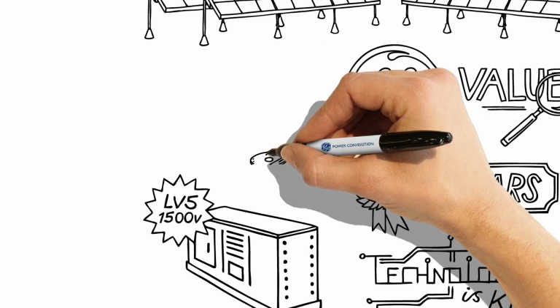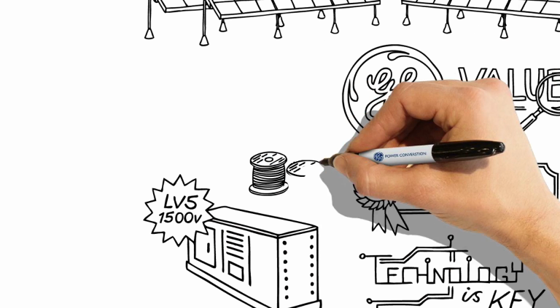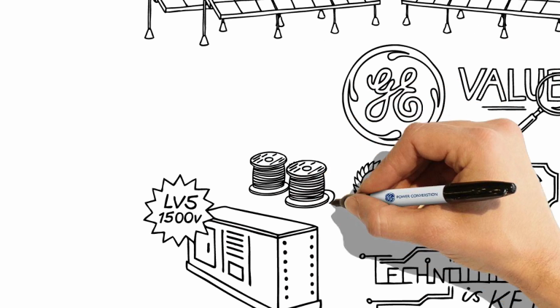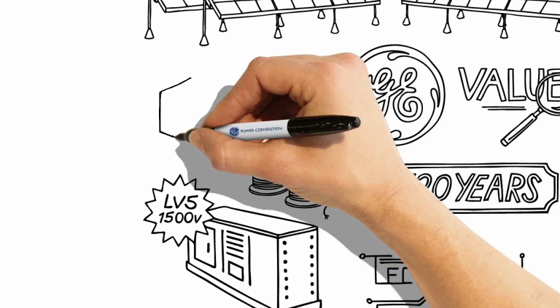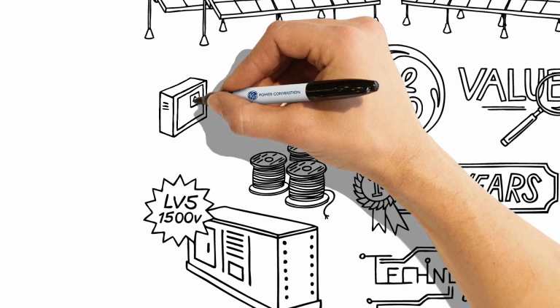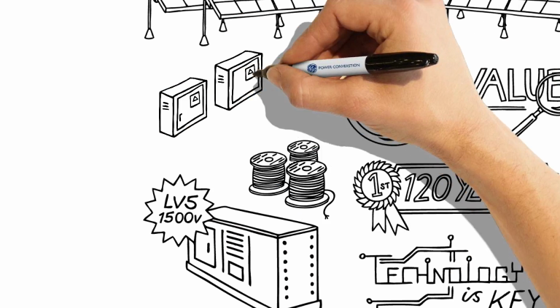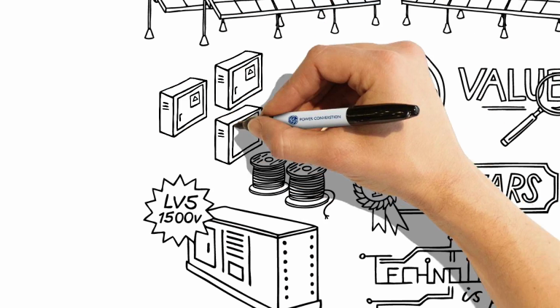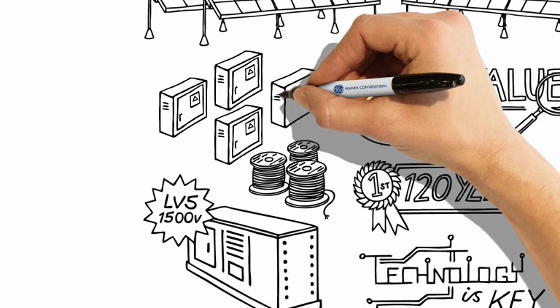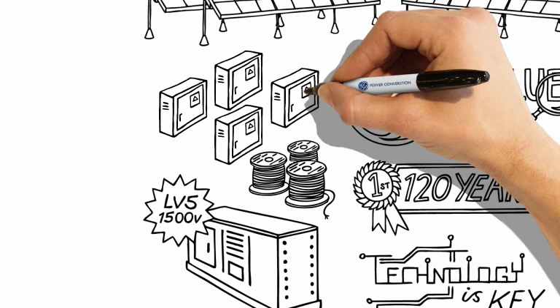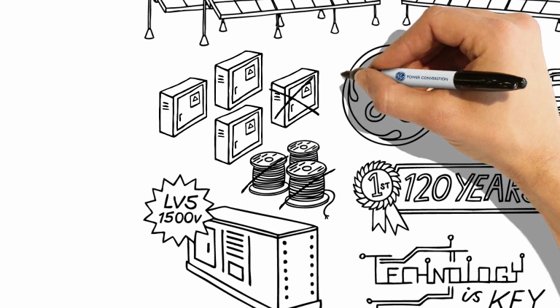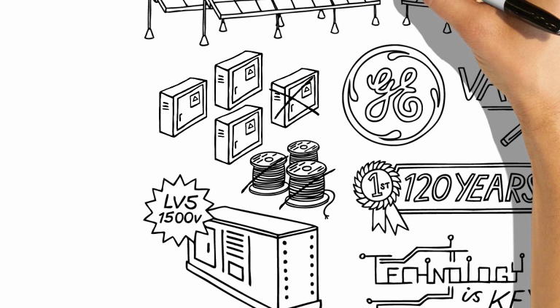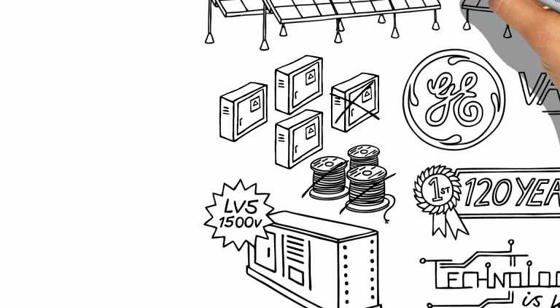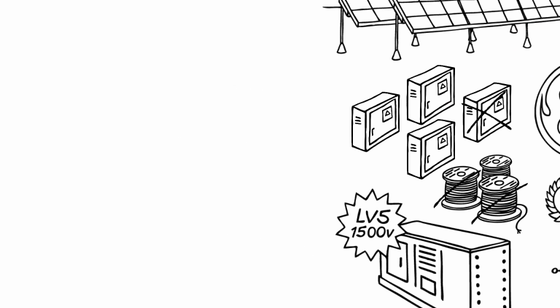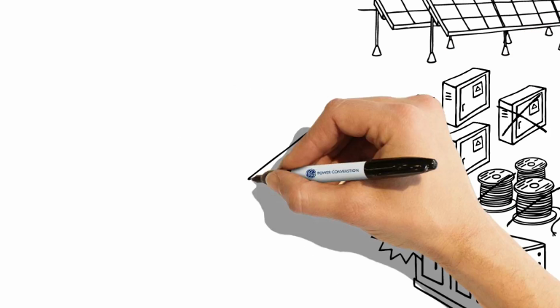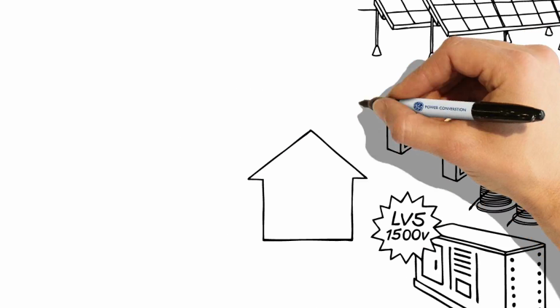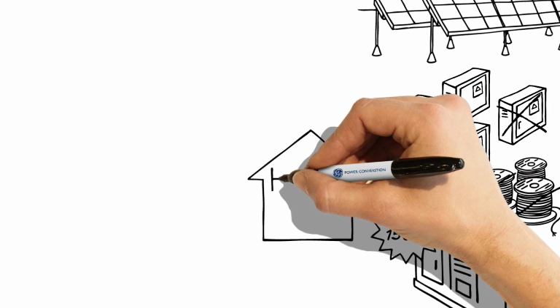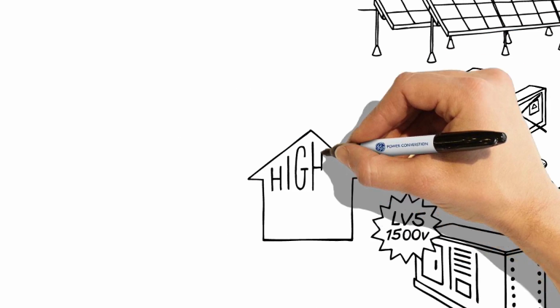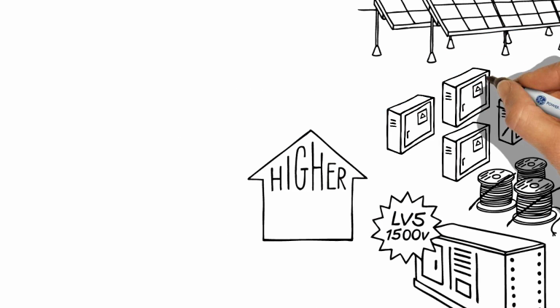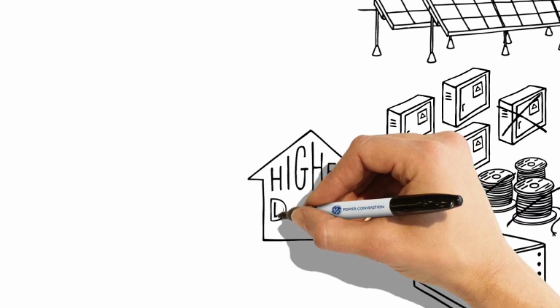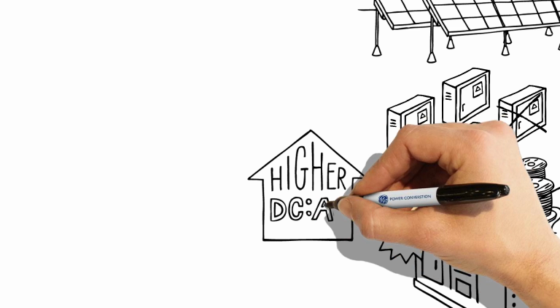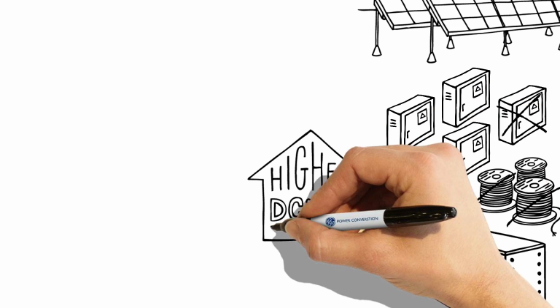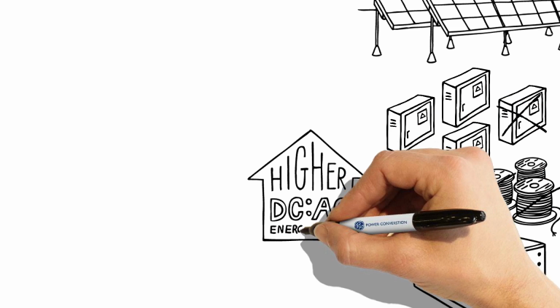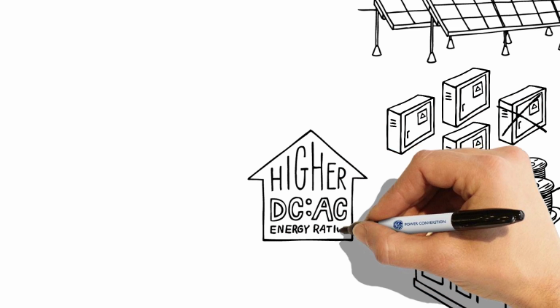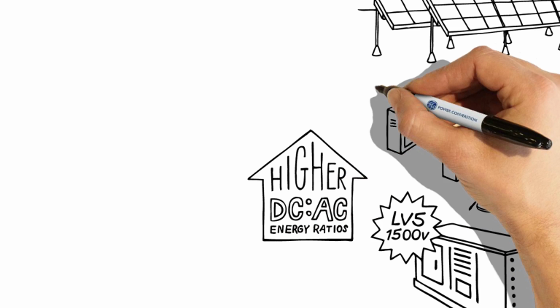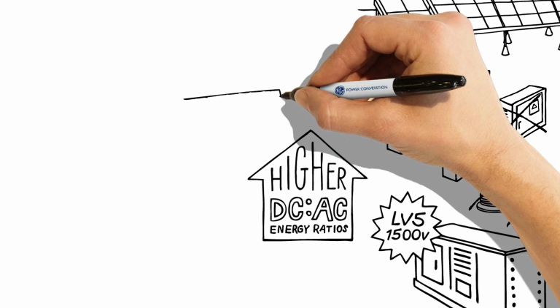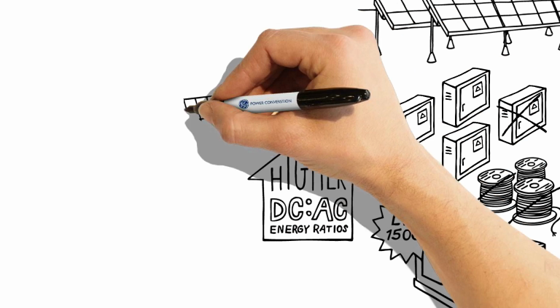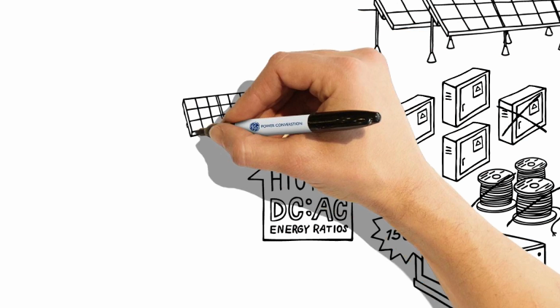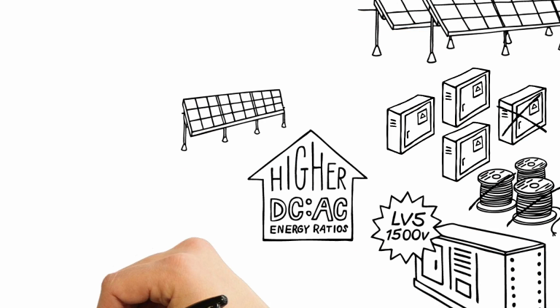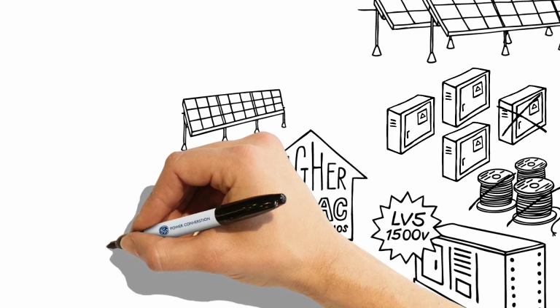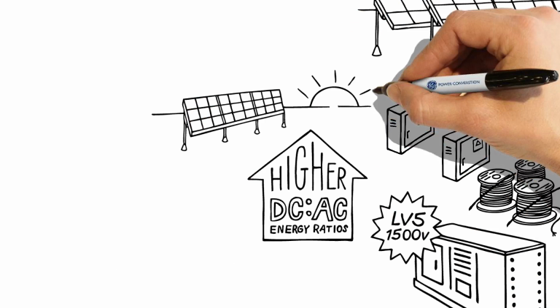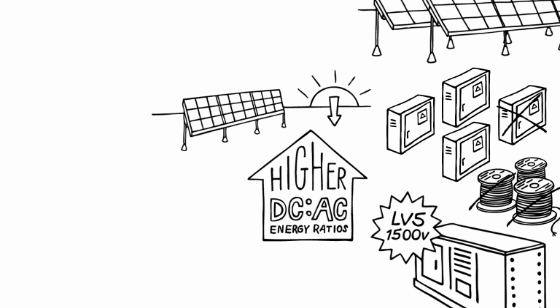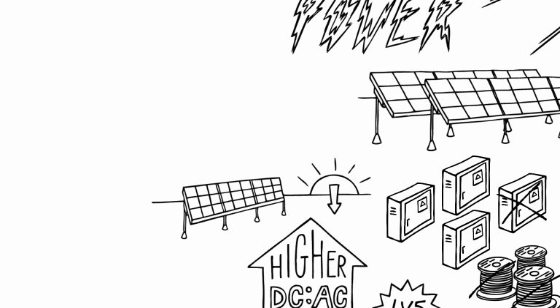They help to reduce system construction and labor costs by using less wiring and fewer combiner boxes. They have a superior capability to support higher DC-AC energy ratios, enabling you to harness more power, even when the sun is low in the sky.